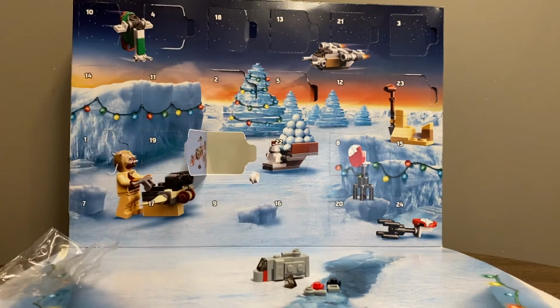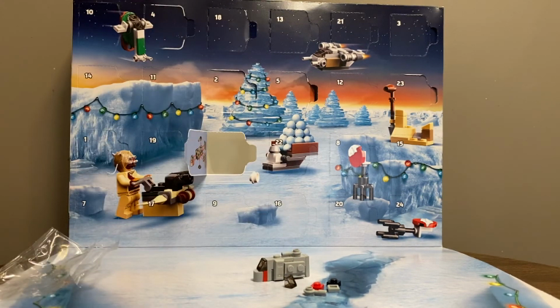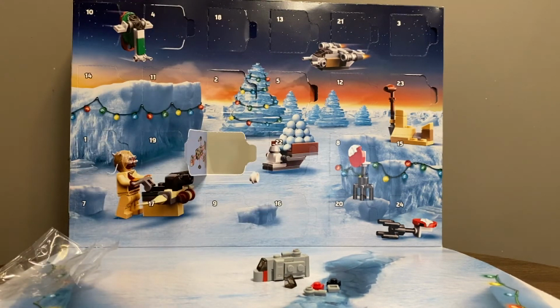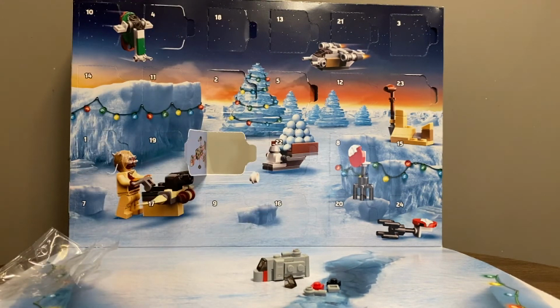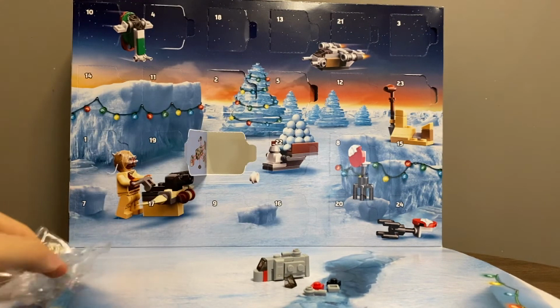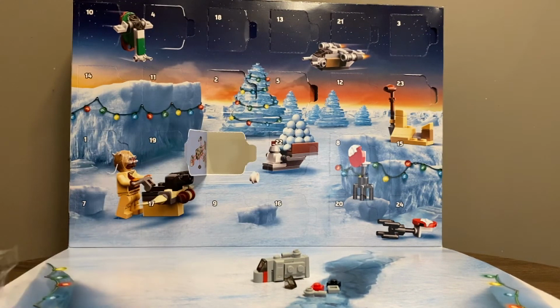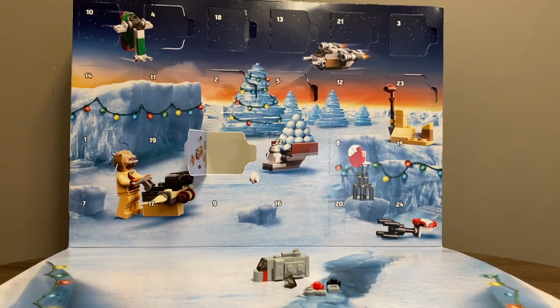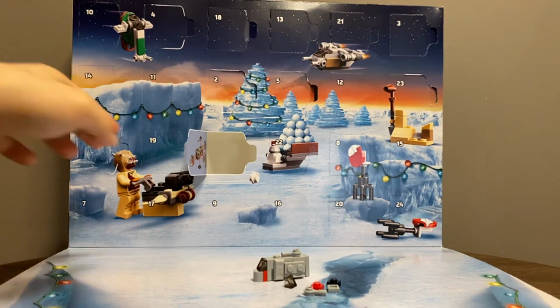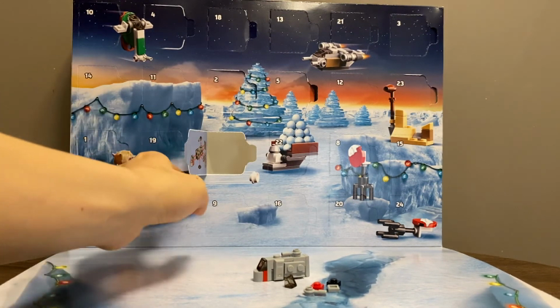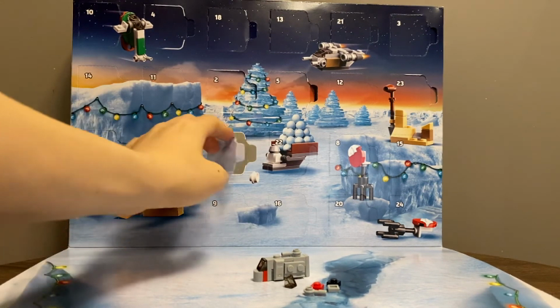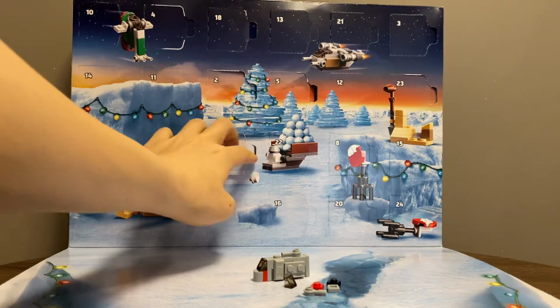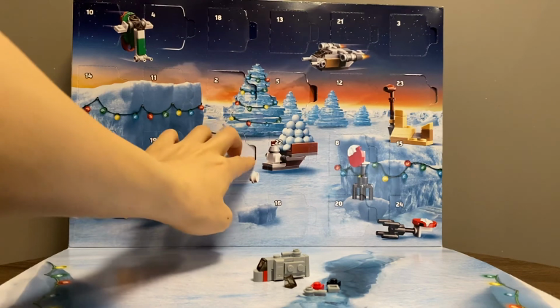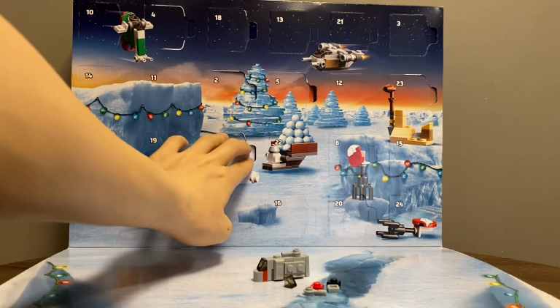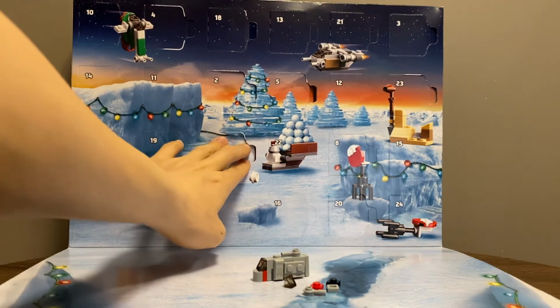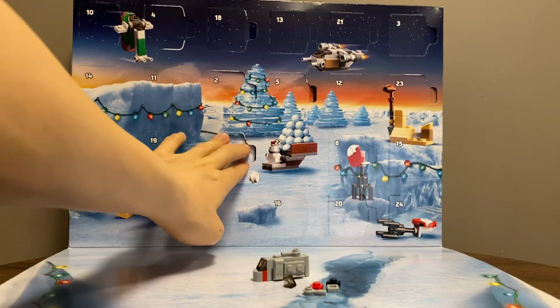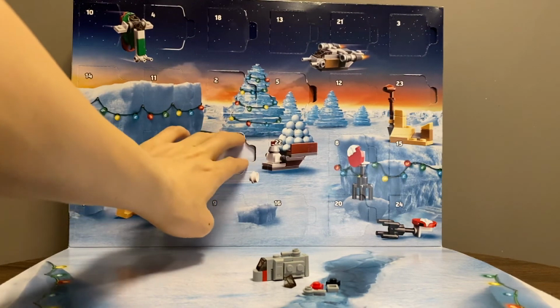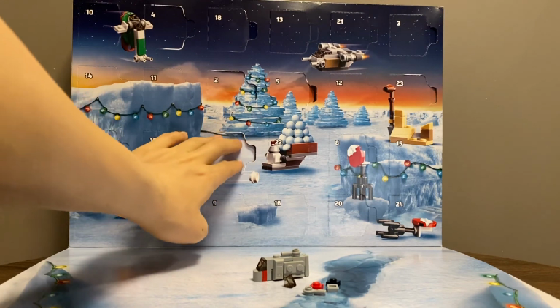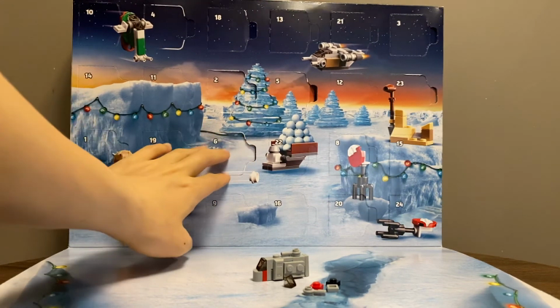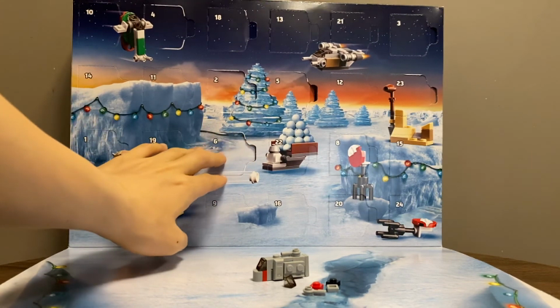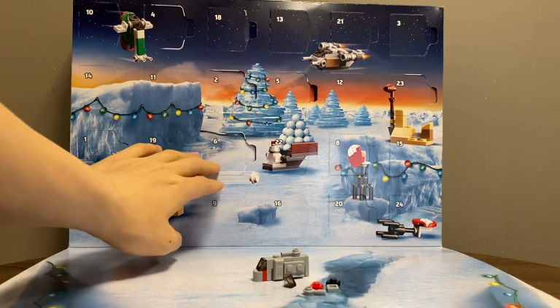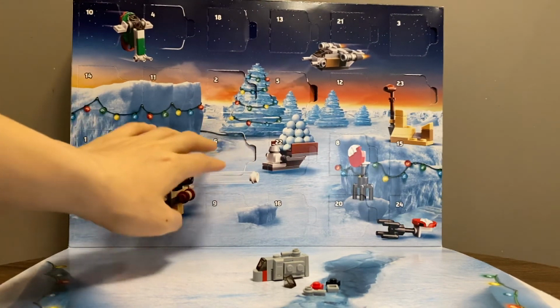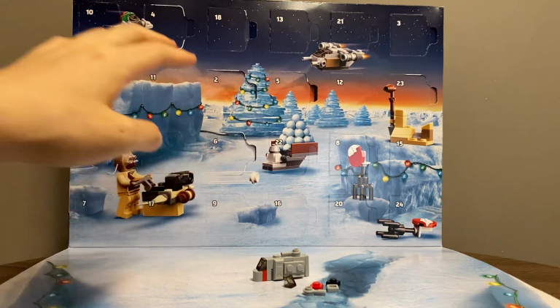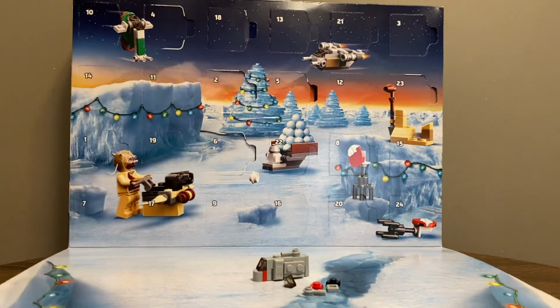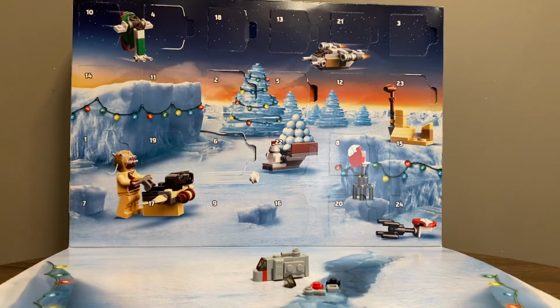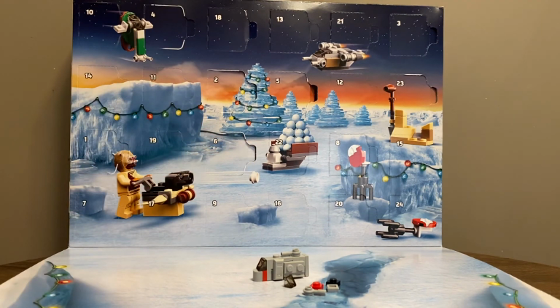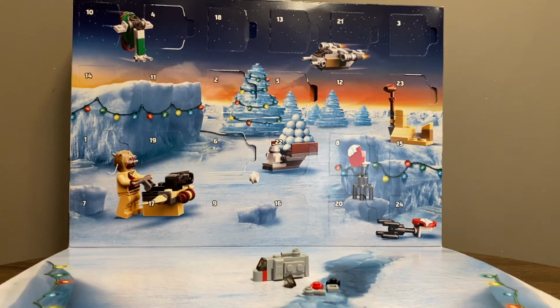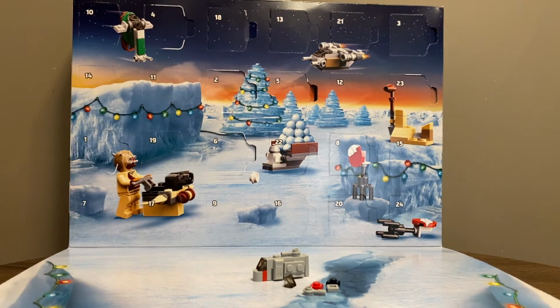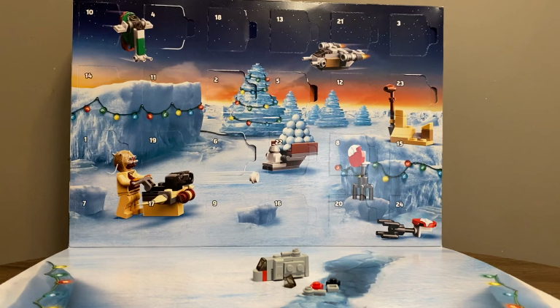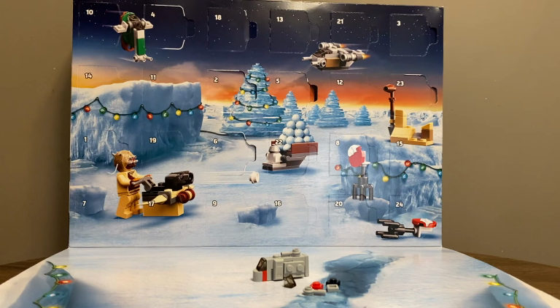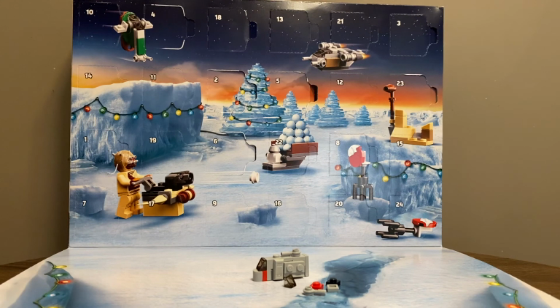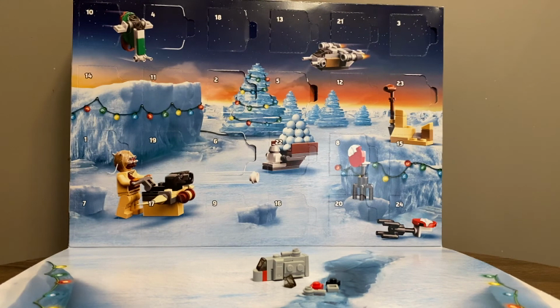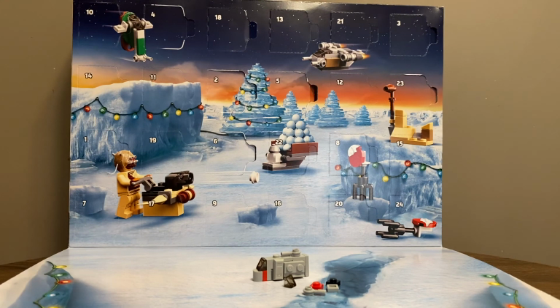There you have it. This is day six and this is the Imperial Troop Transport, as seen in the Mandalorian show. Thank you for watching.